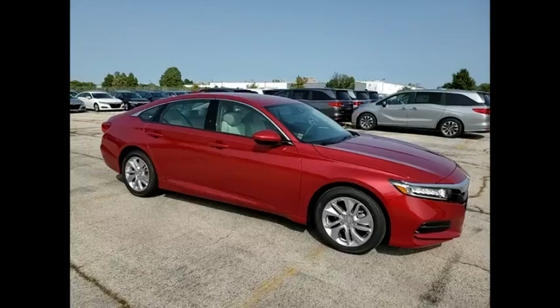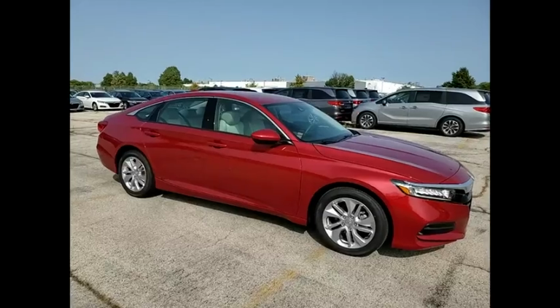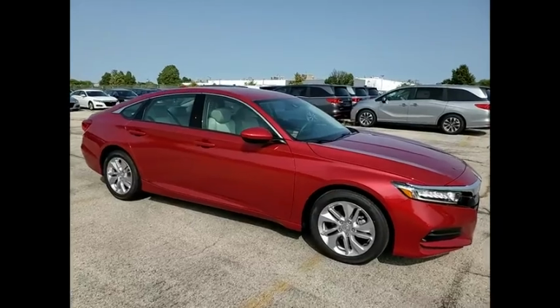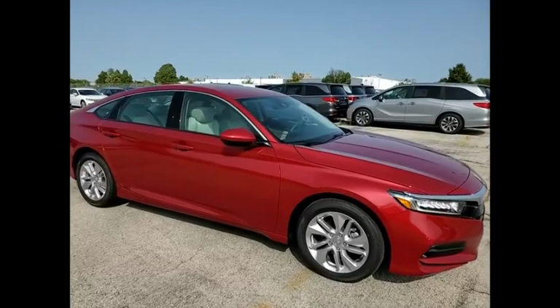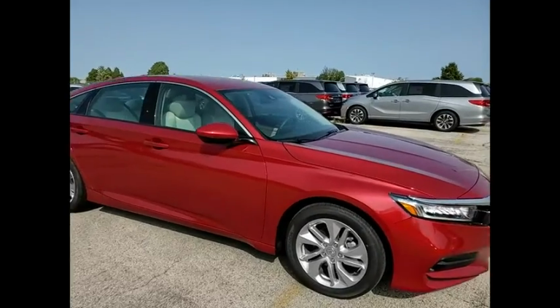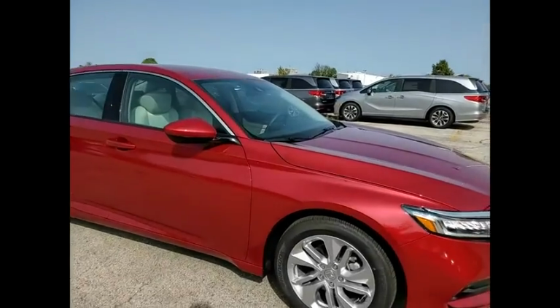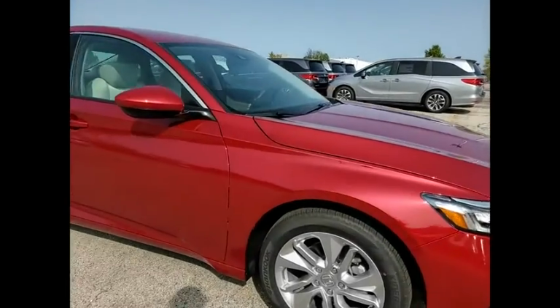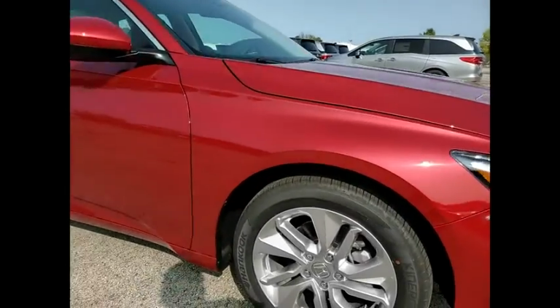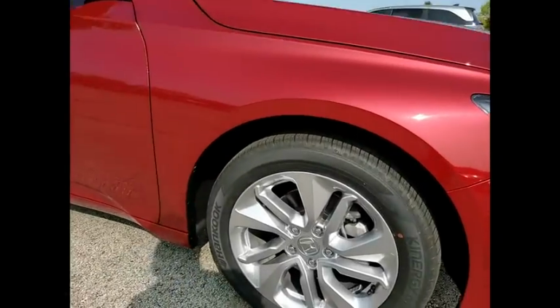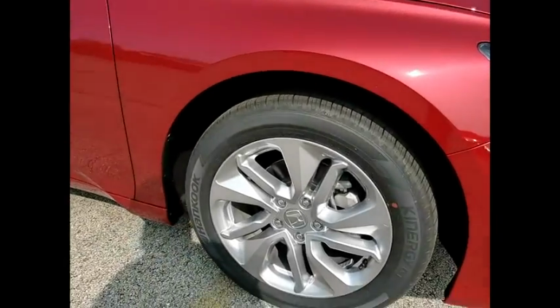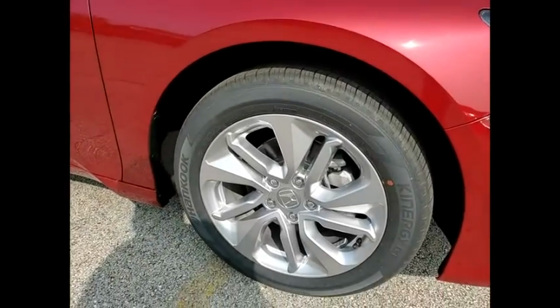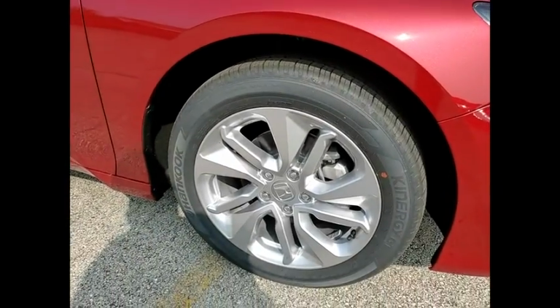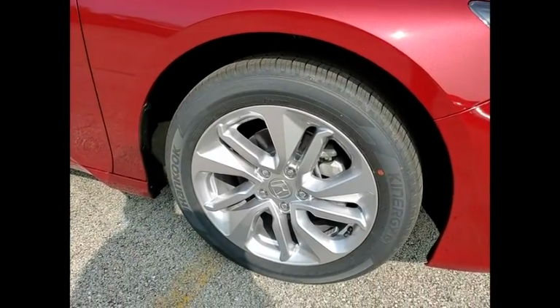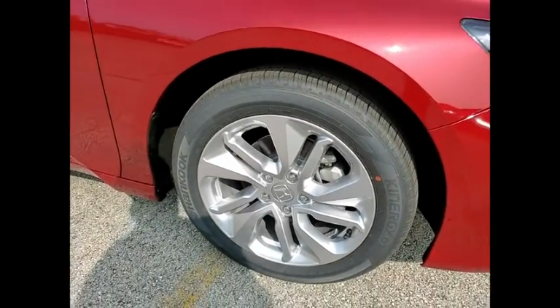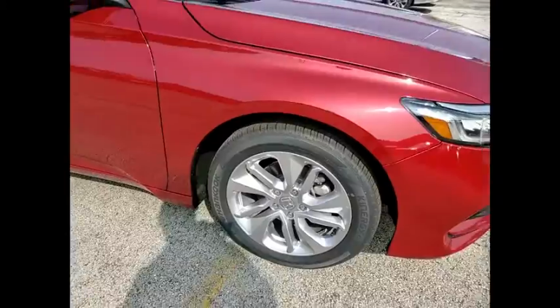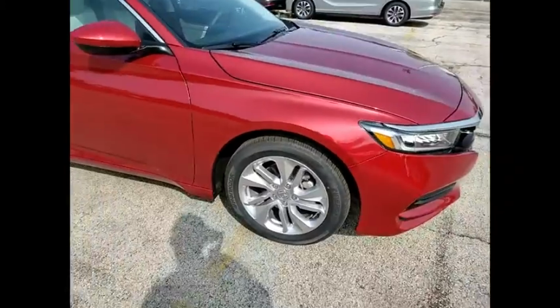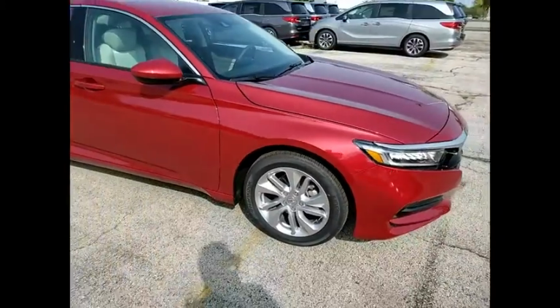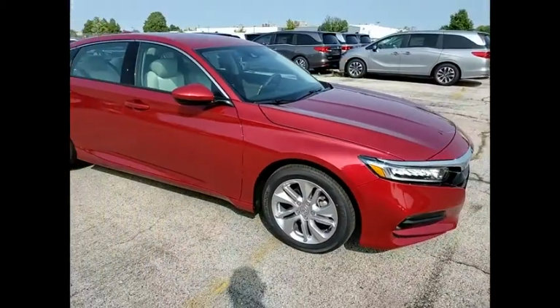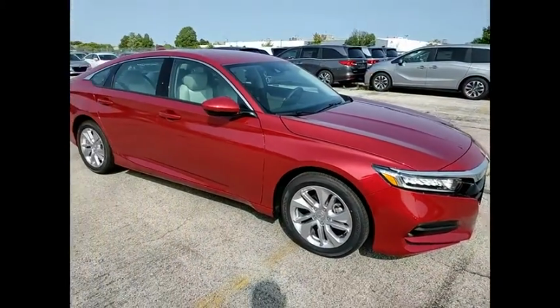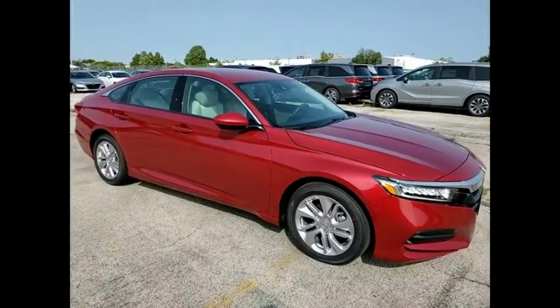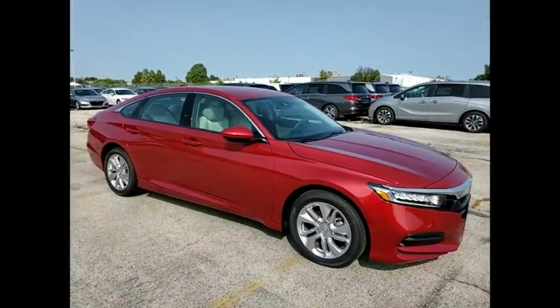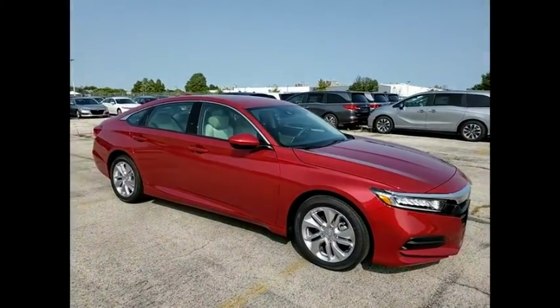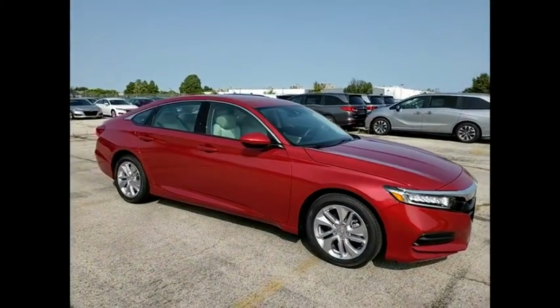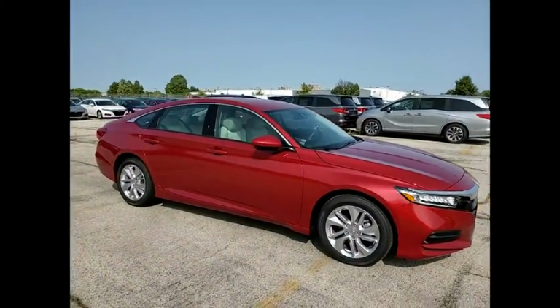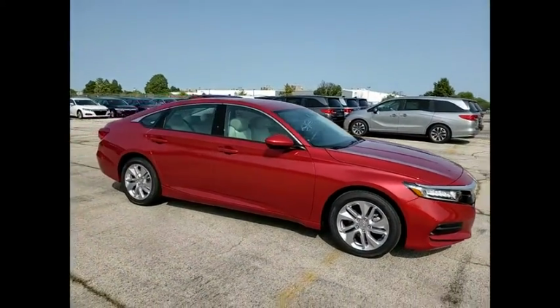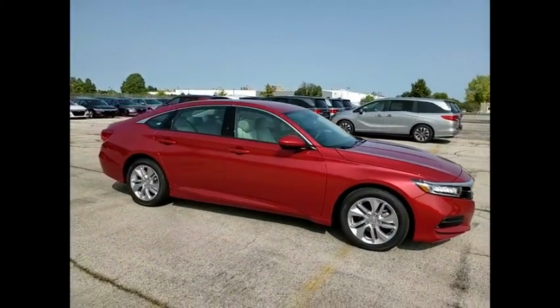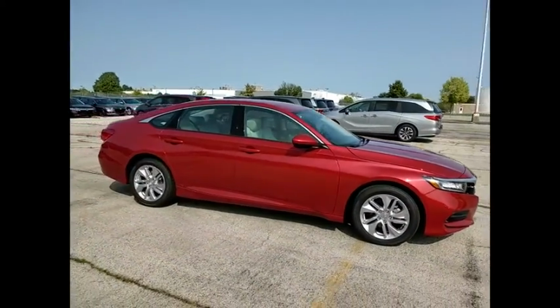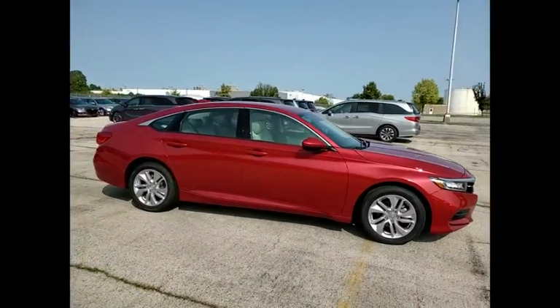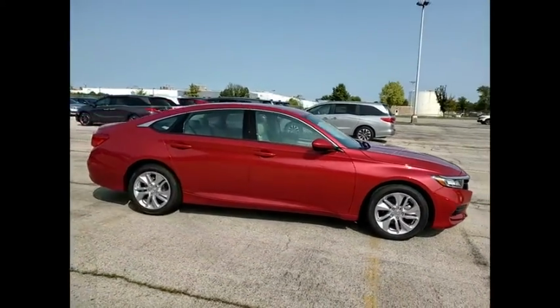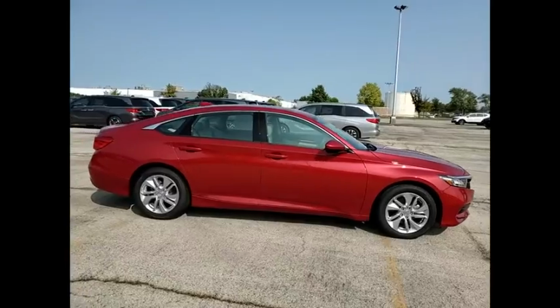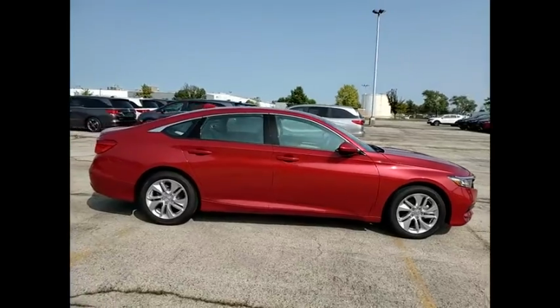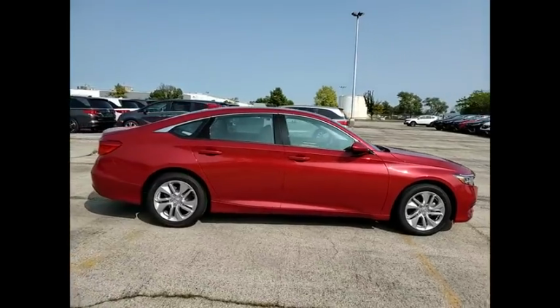Come test drive the 2020 Accord. Ingeniously simple, yet overflowing with luxury and technological creativity. All that and more in the Accord.